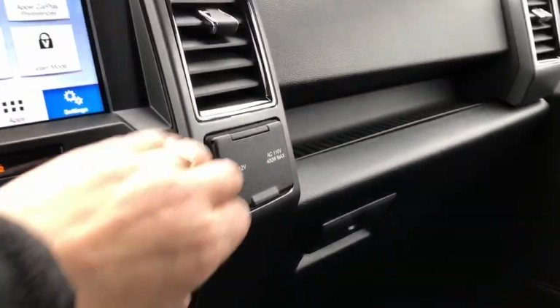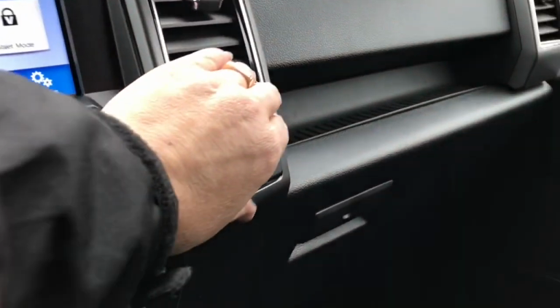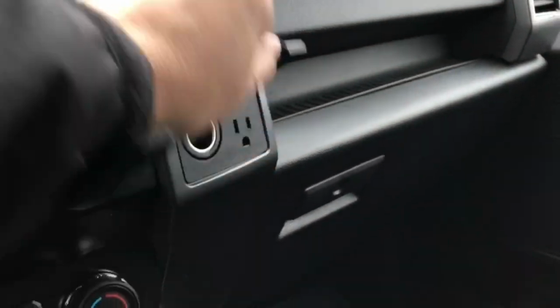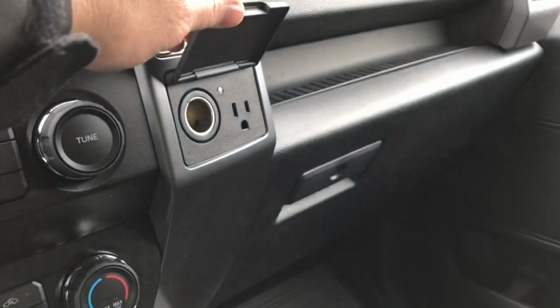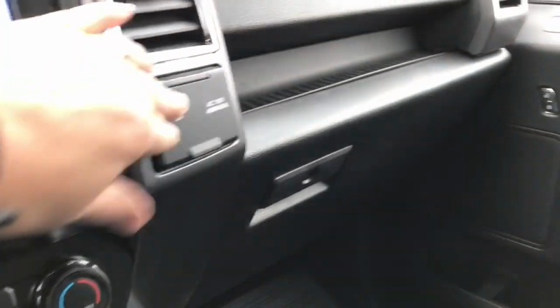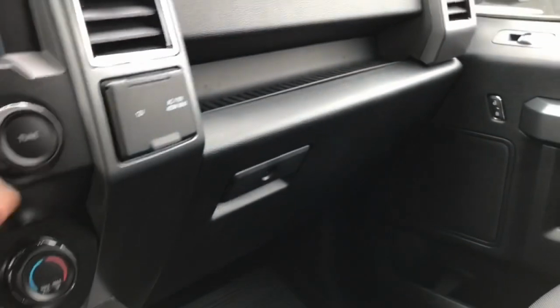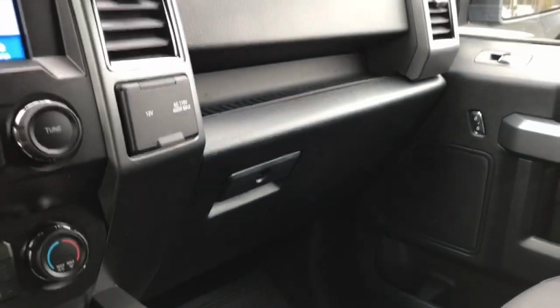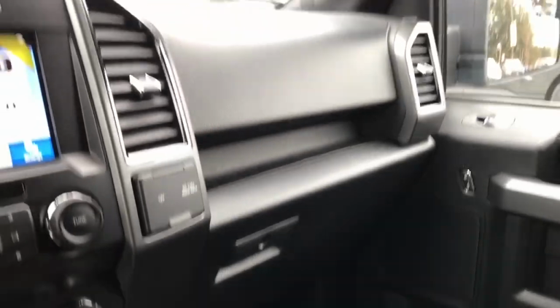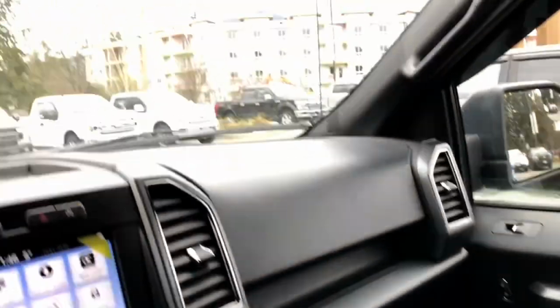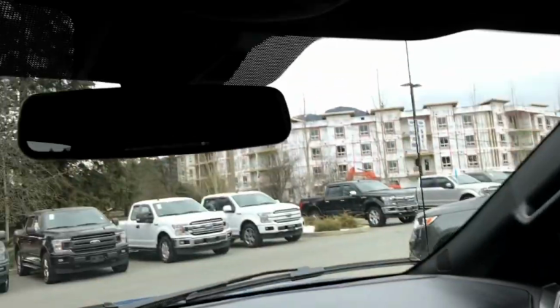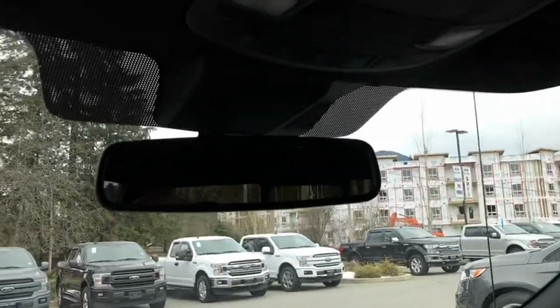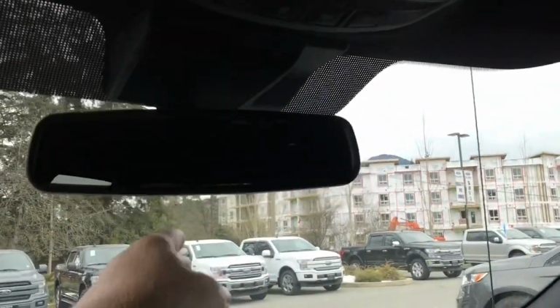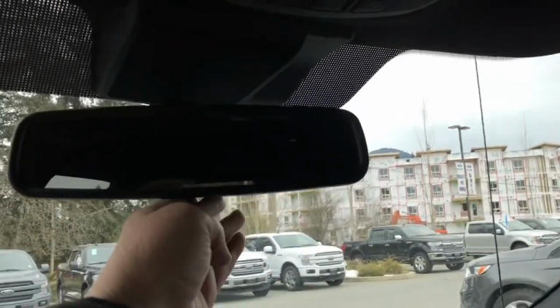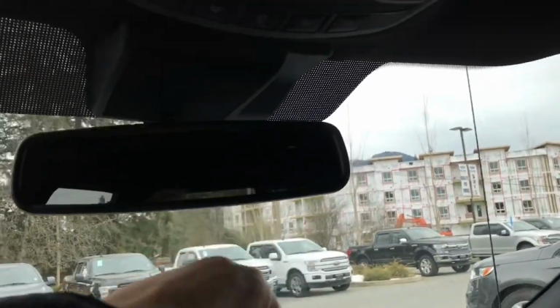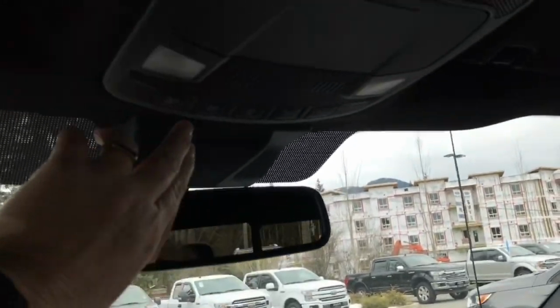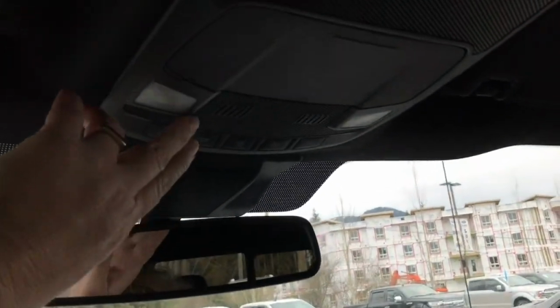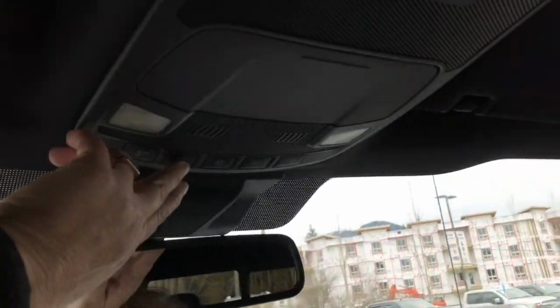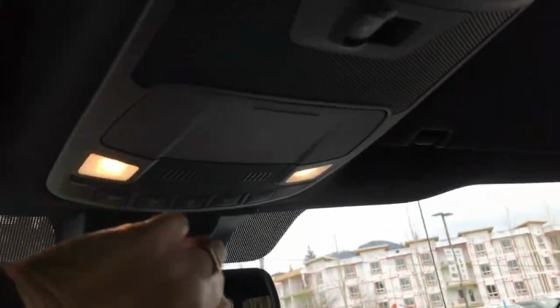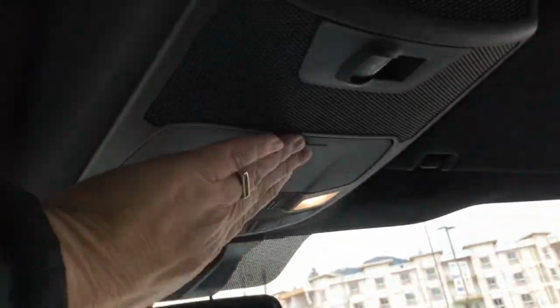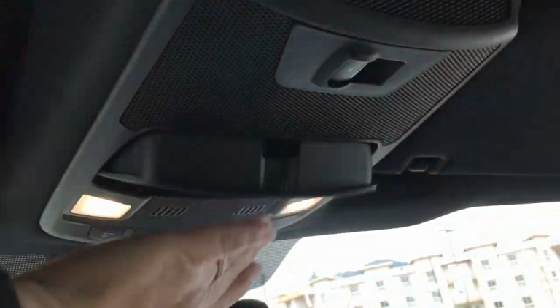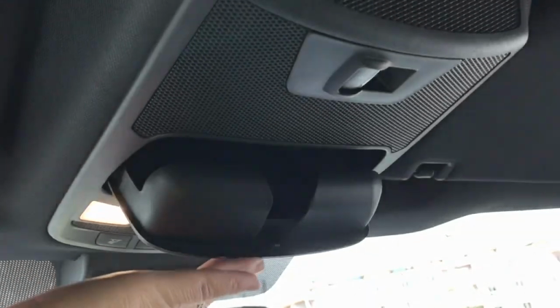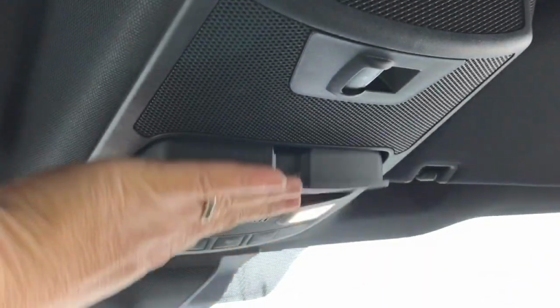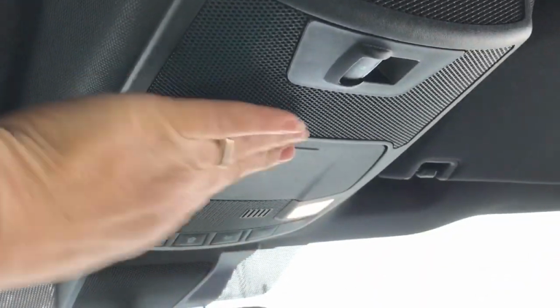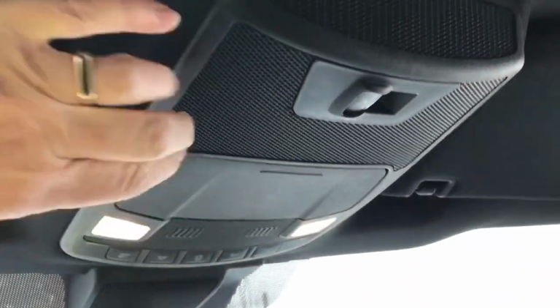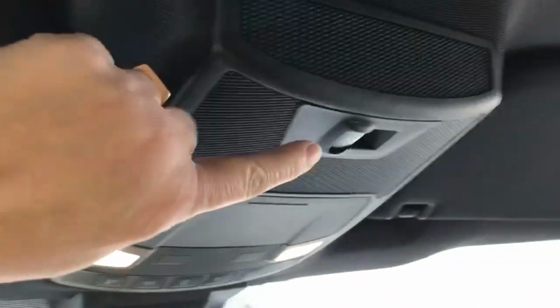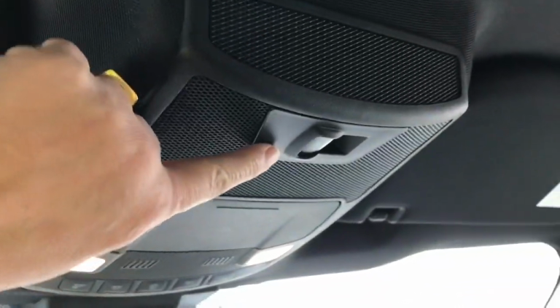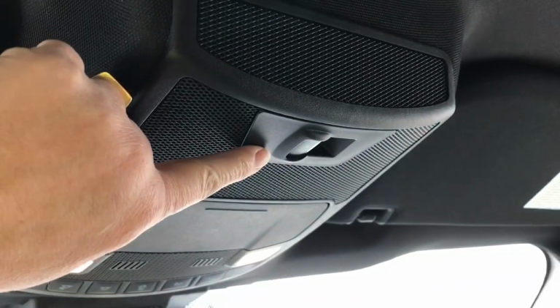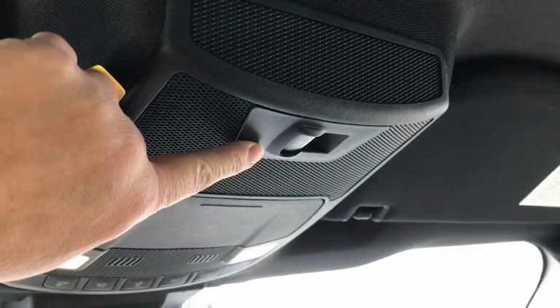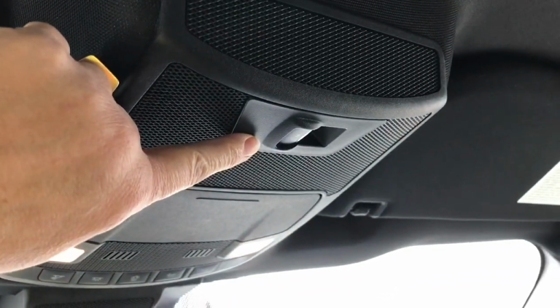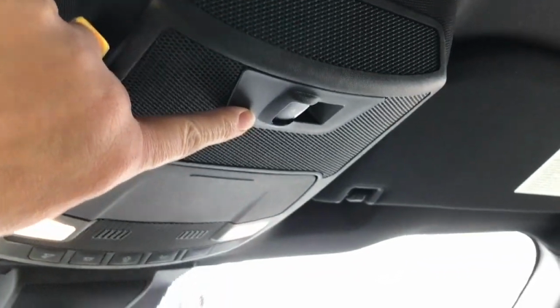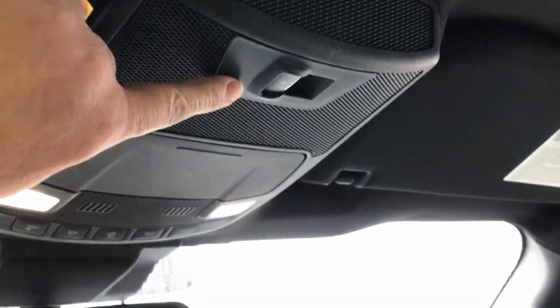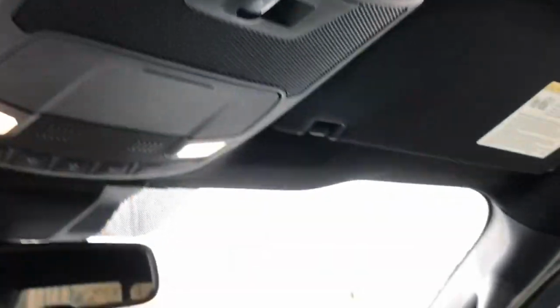There's another 12 volt and 110 outlet as well as a locking glove compartment. Up above there's an auto-dimming rear-view mirror, lighting controls, sunglass holder, and you also have a power sliding back window with a control for that.